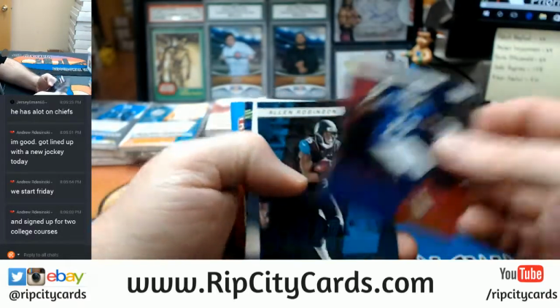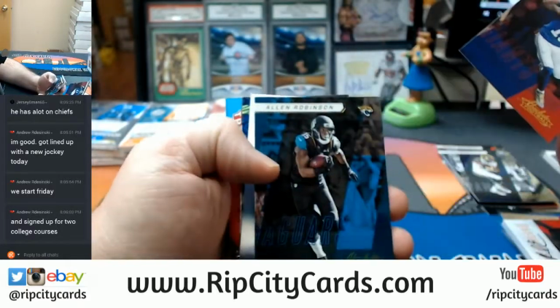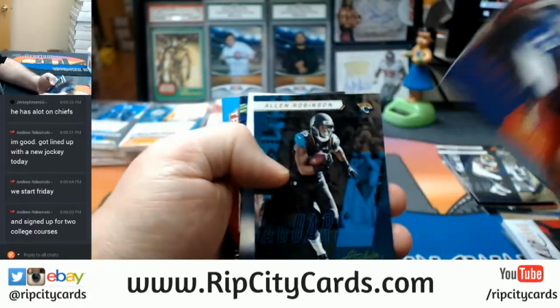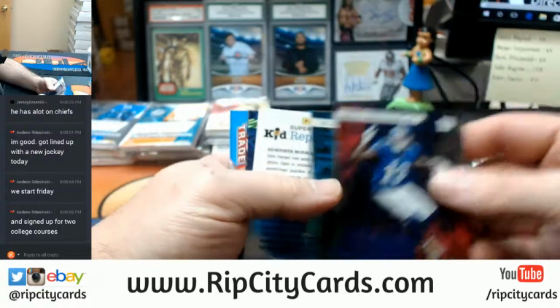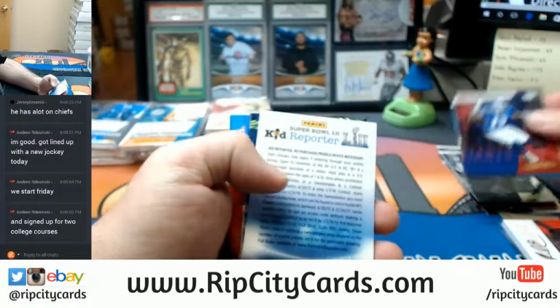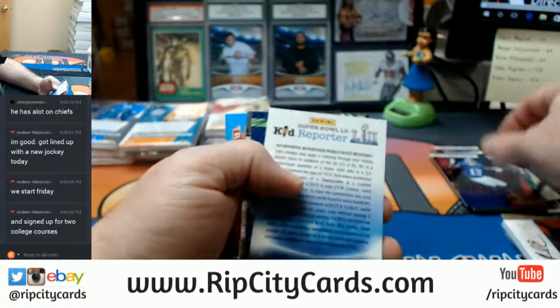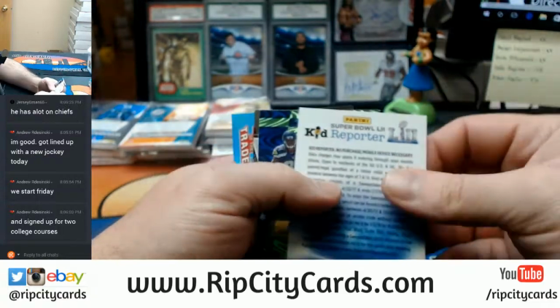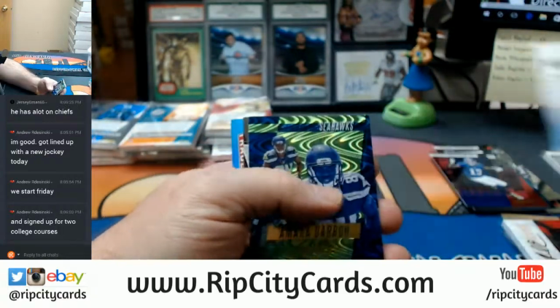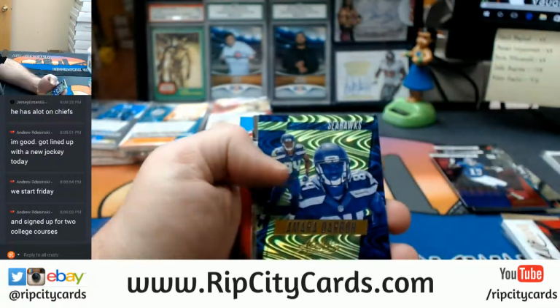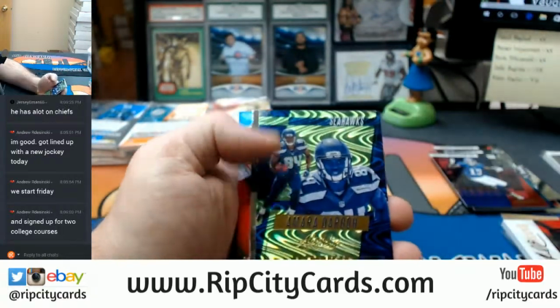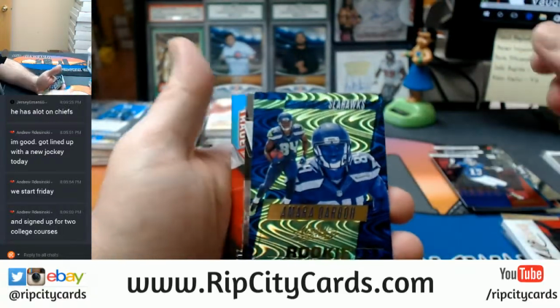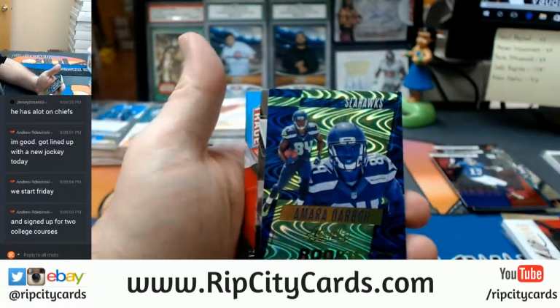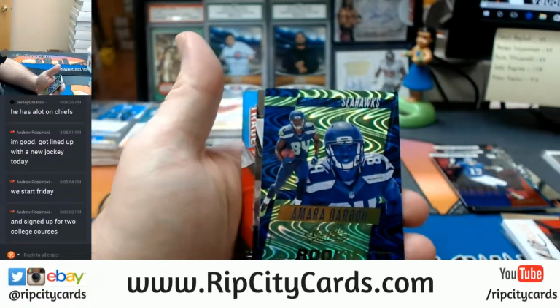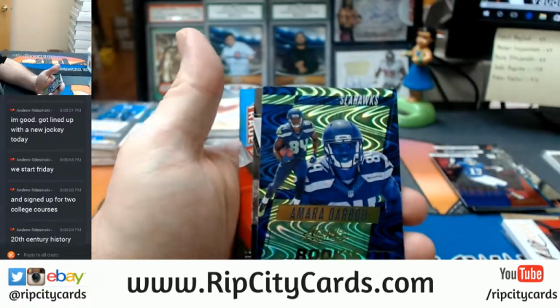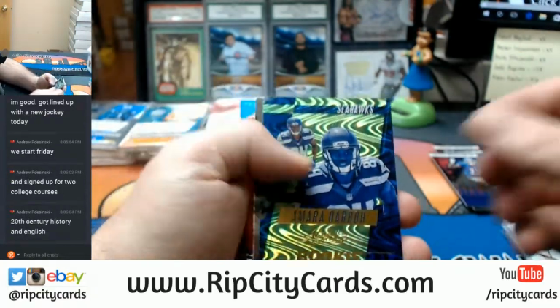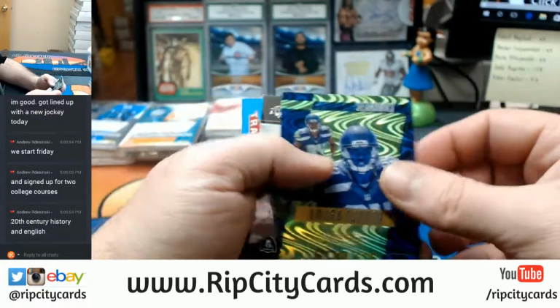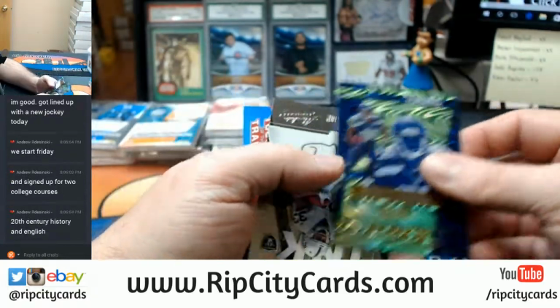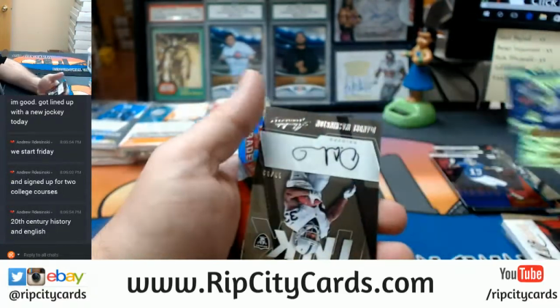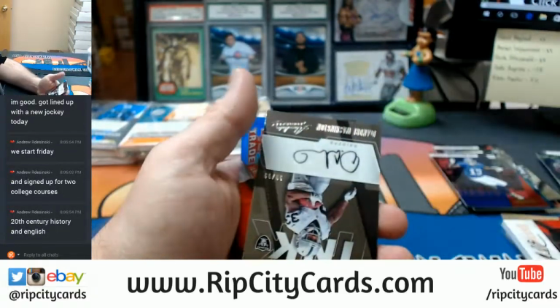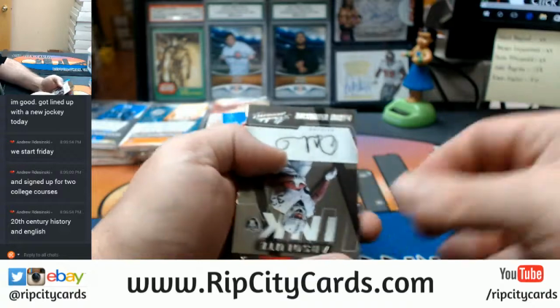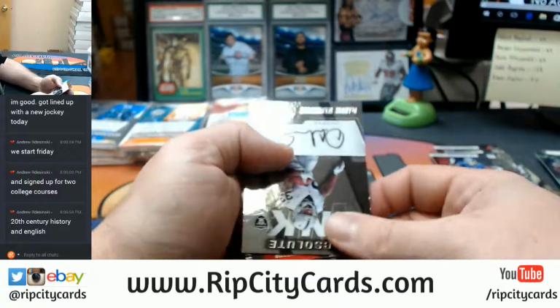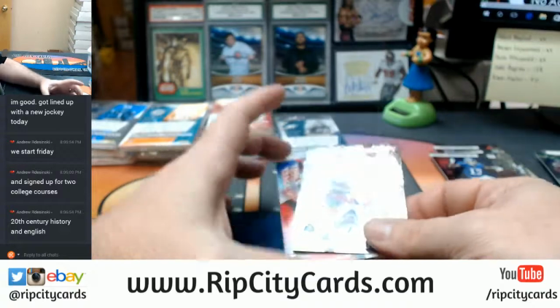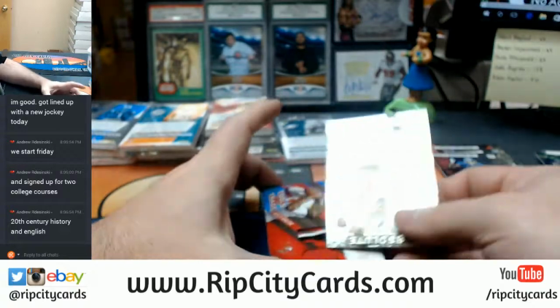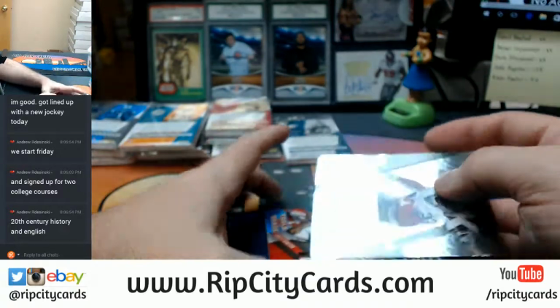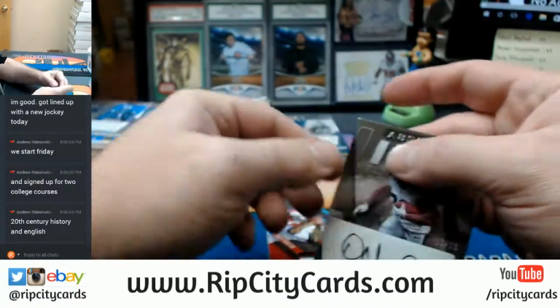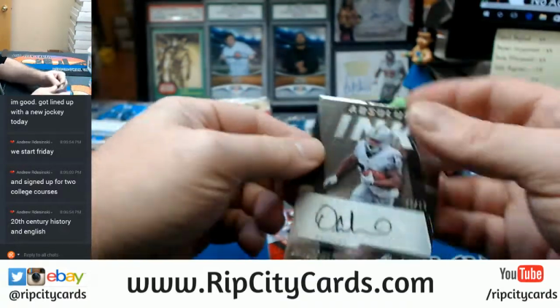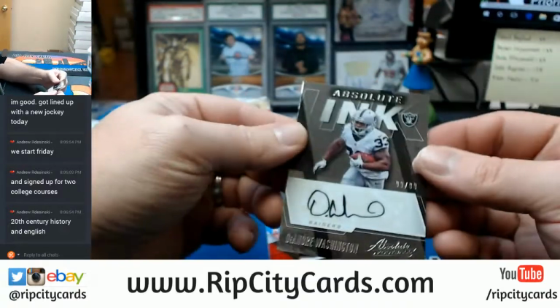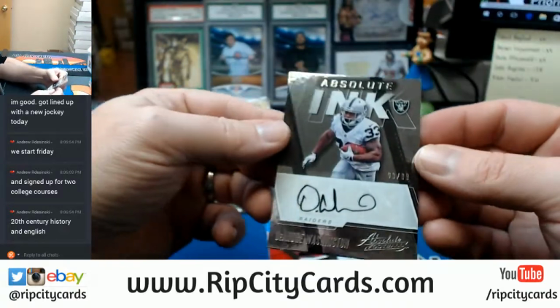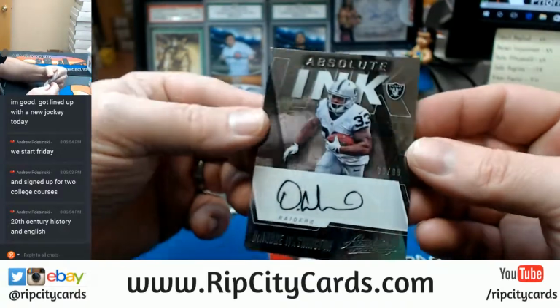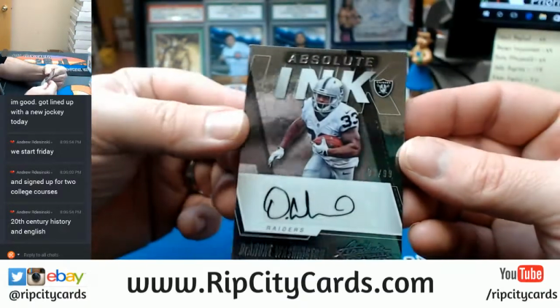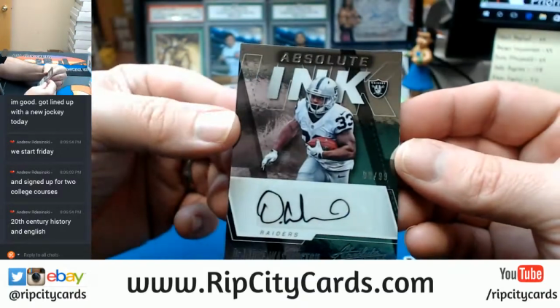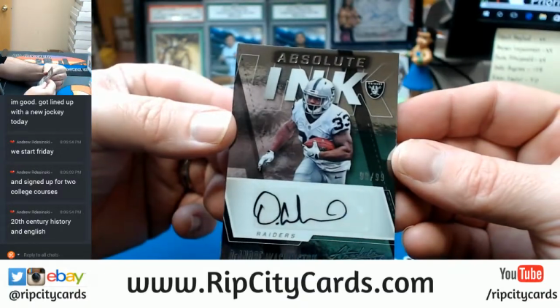Odell, Allen Robinson, Kizra Porter, Darbo, Seahawks. And a DeAndre Washington 98 out of 99.